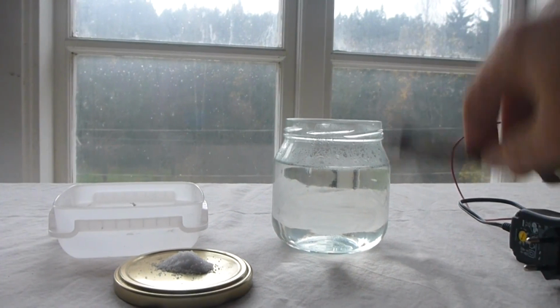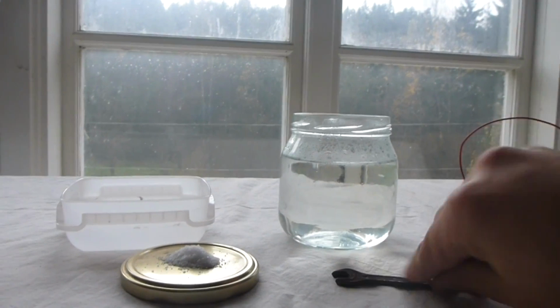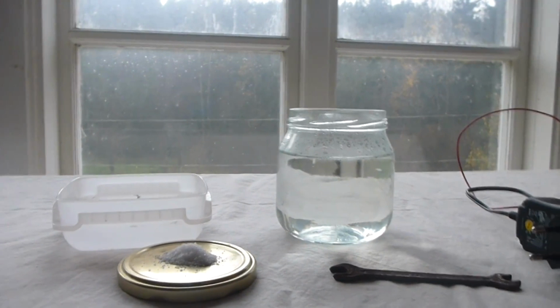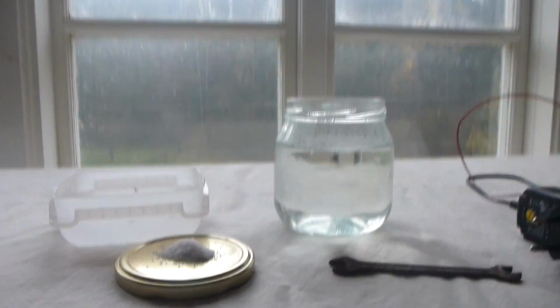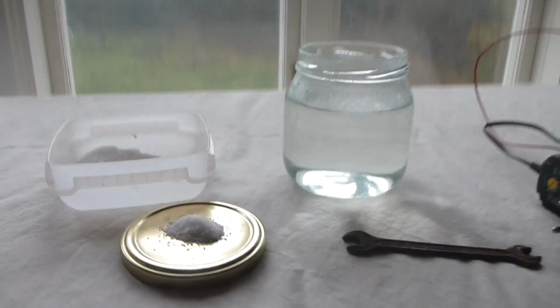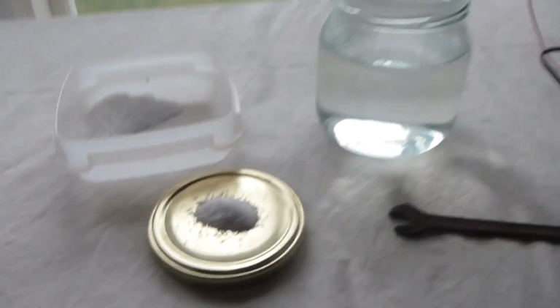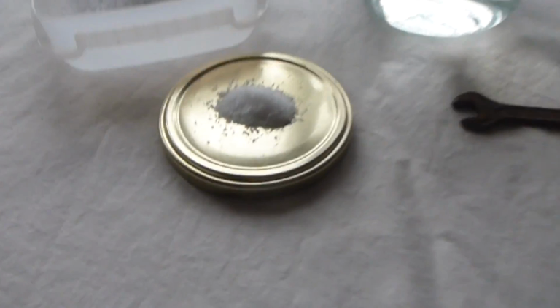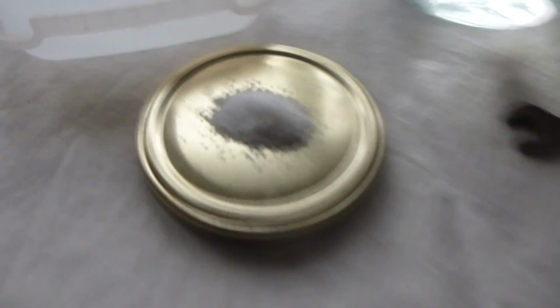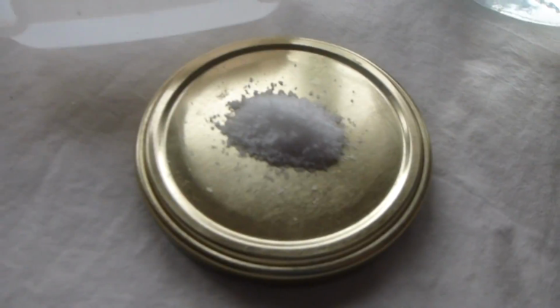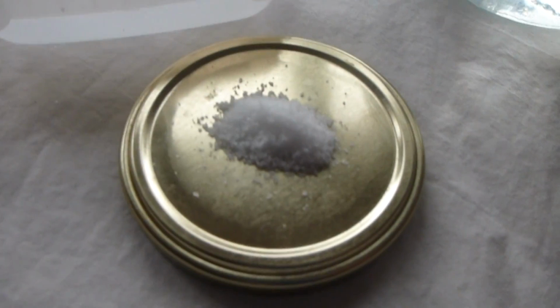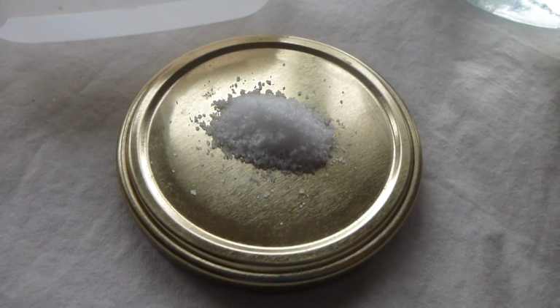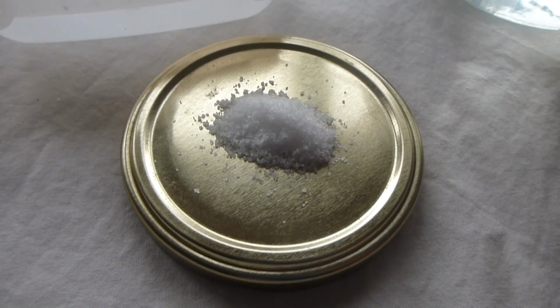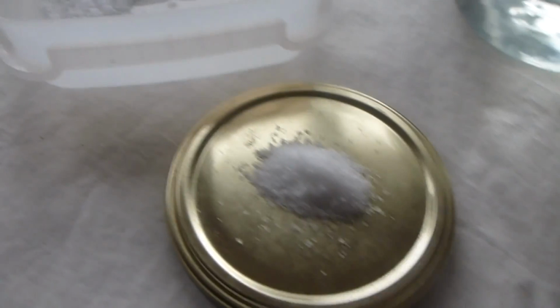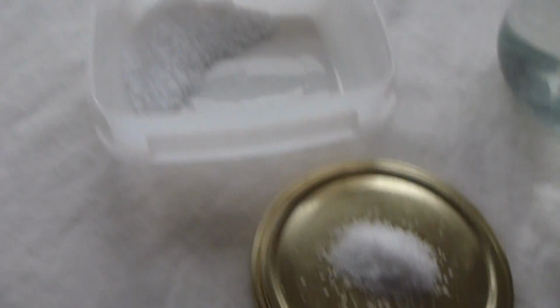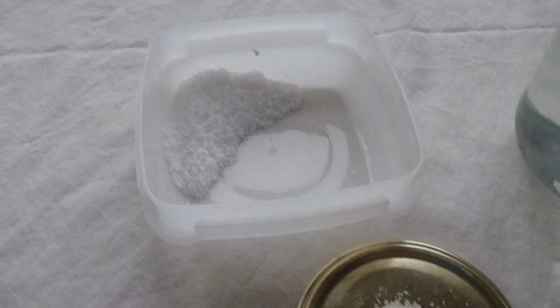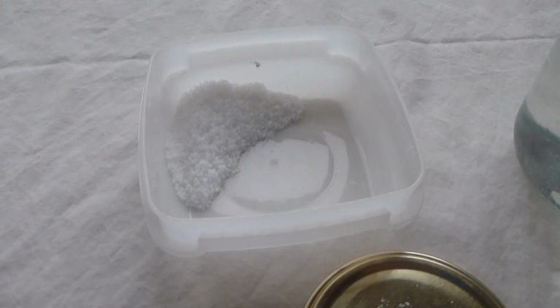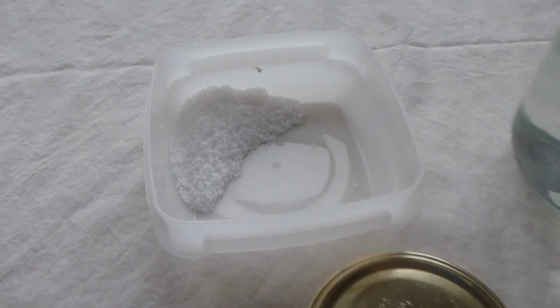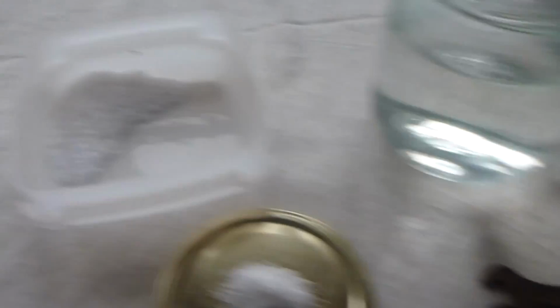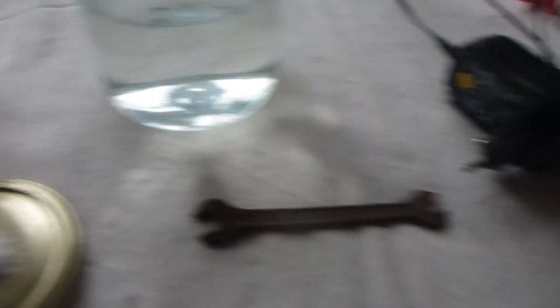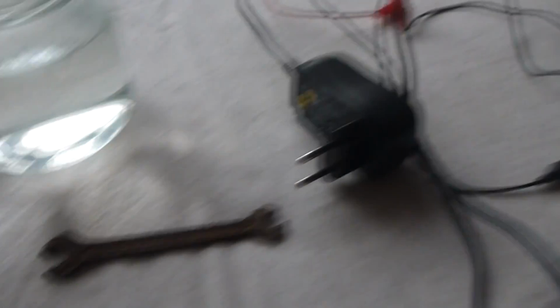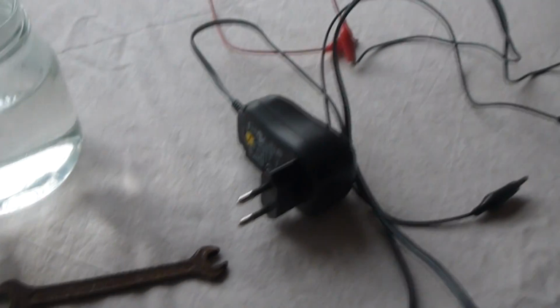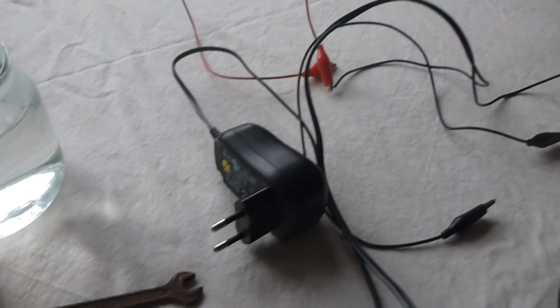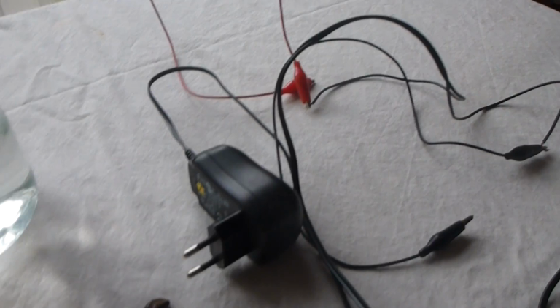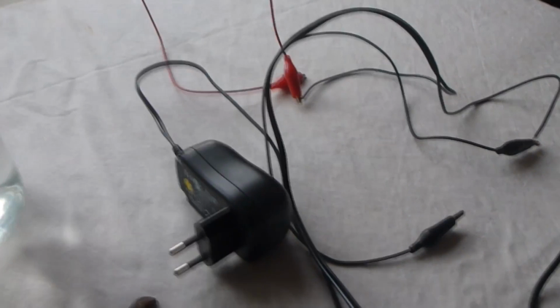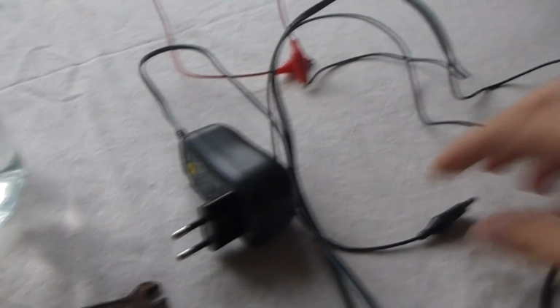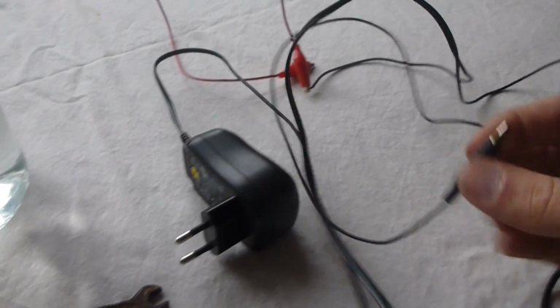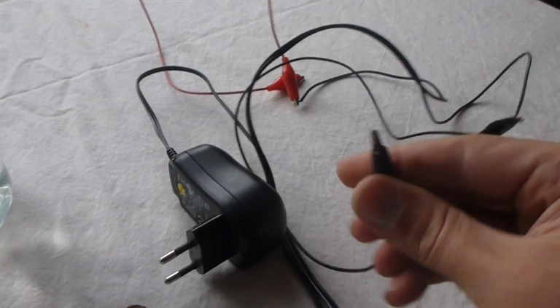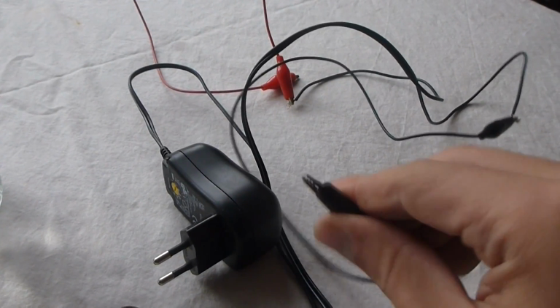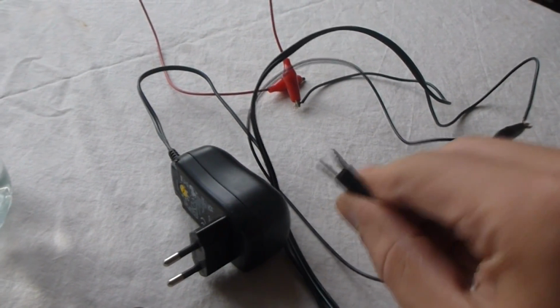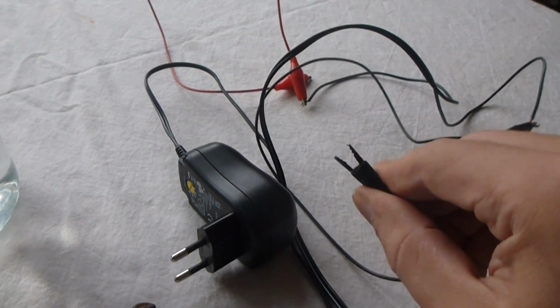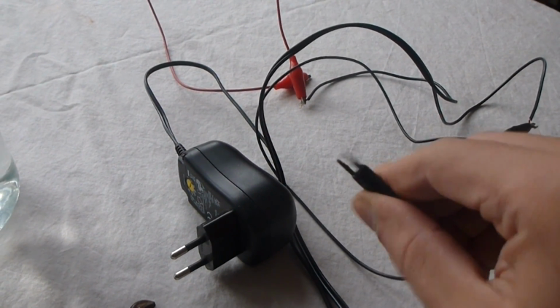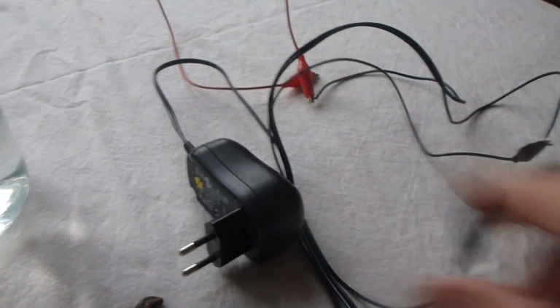But the bigger the better. You also need salt — as much salt as possible. And some kind of power supply. This is a 12-volt power supply, which I have attached a couple of alligator clips to.